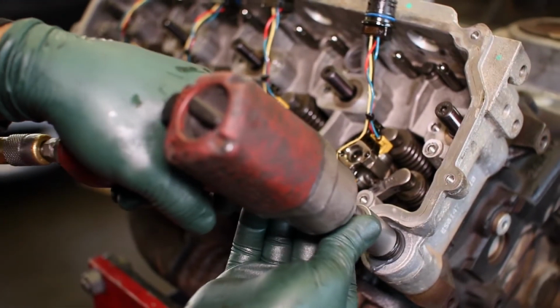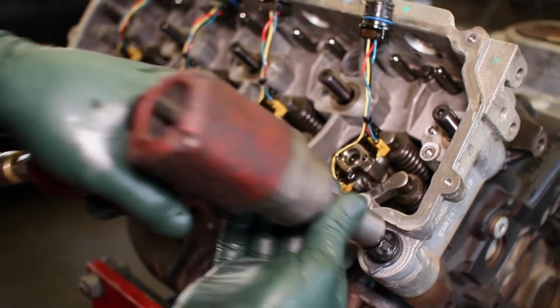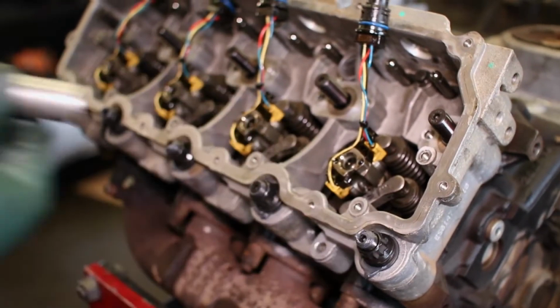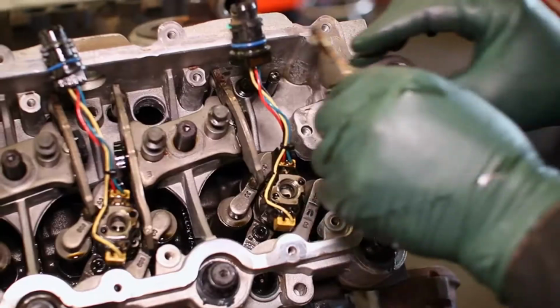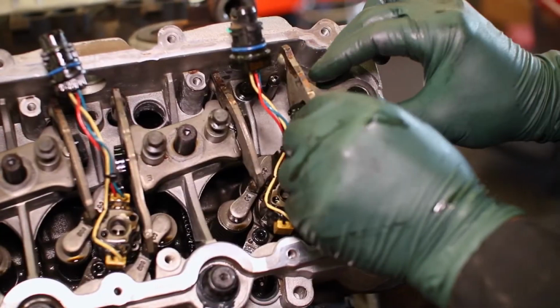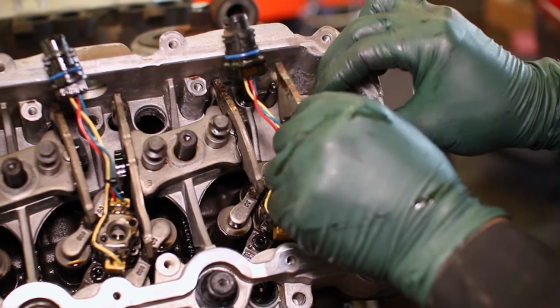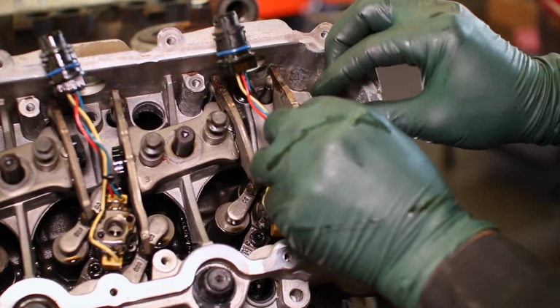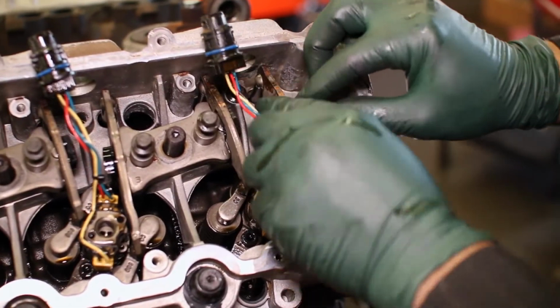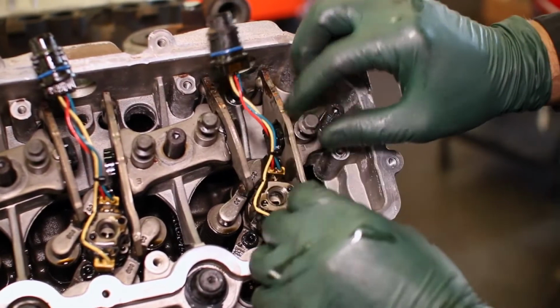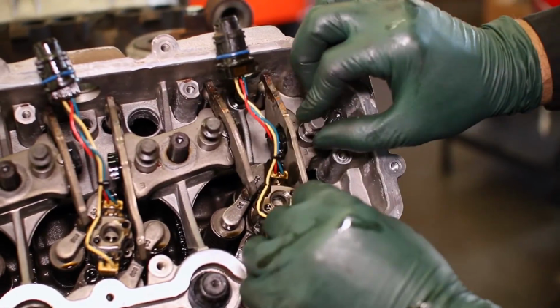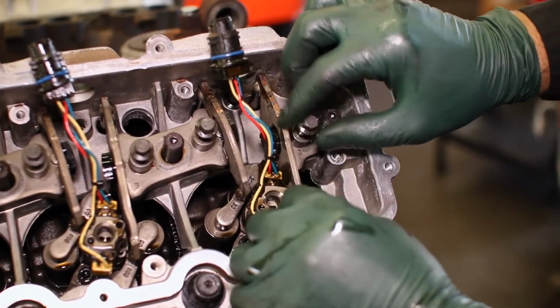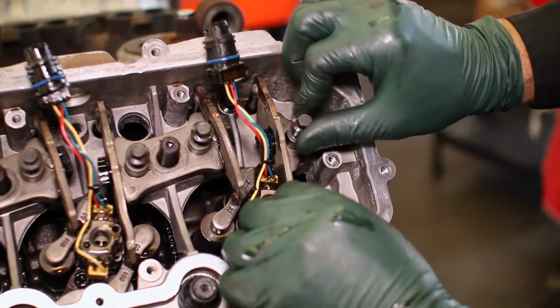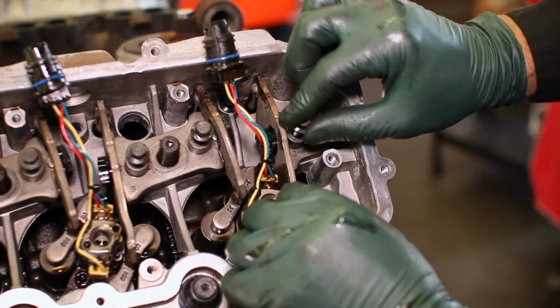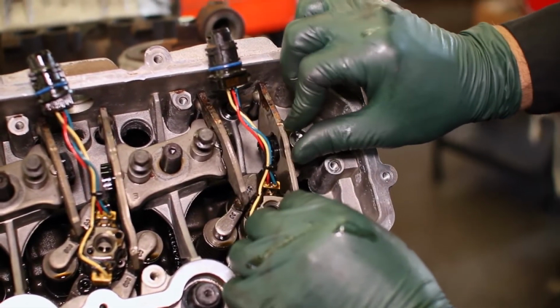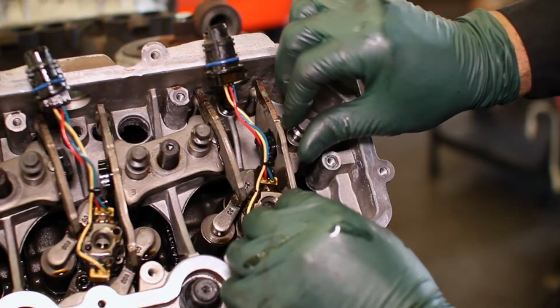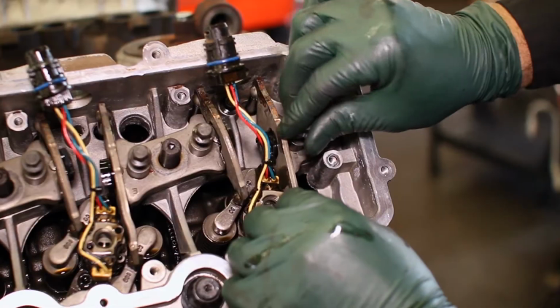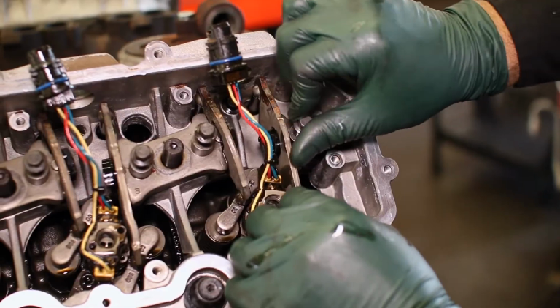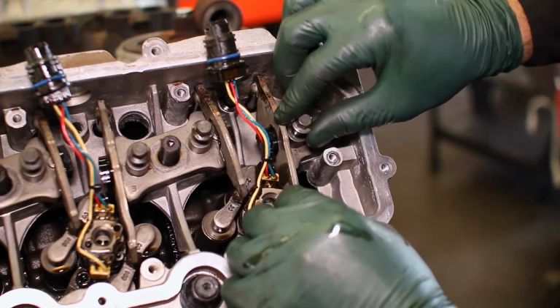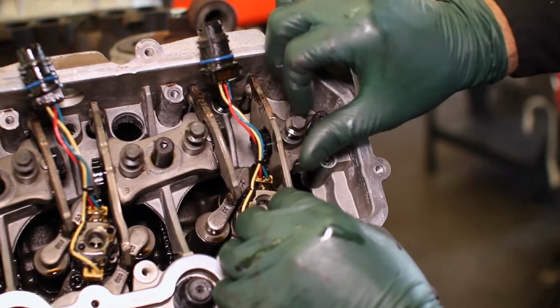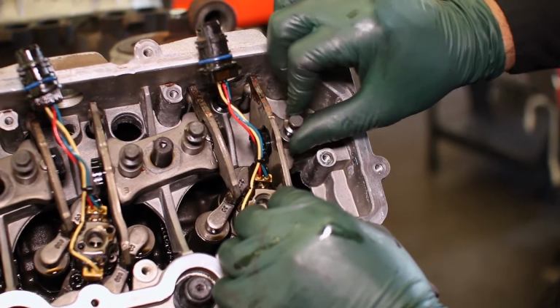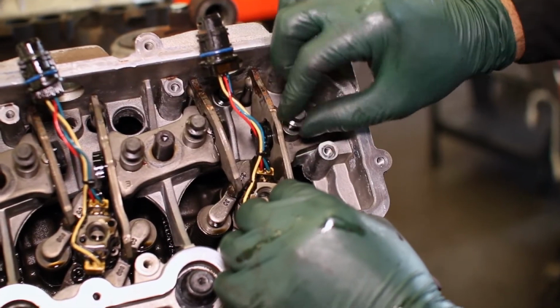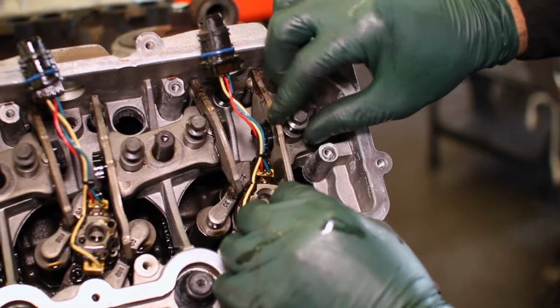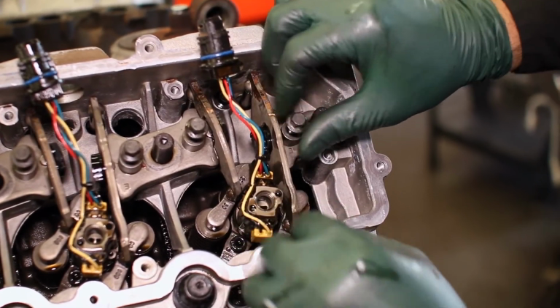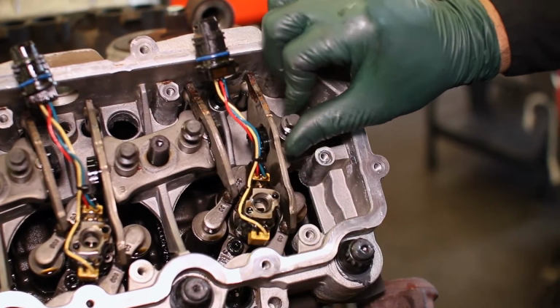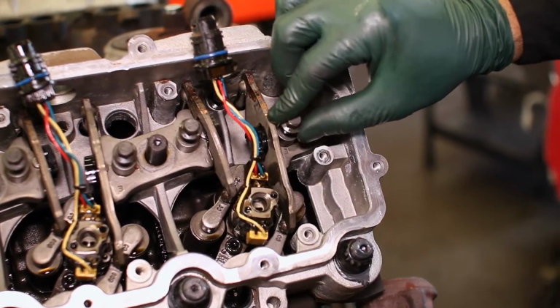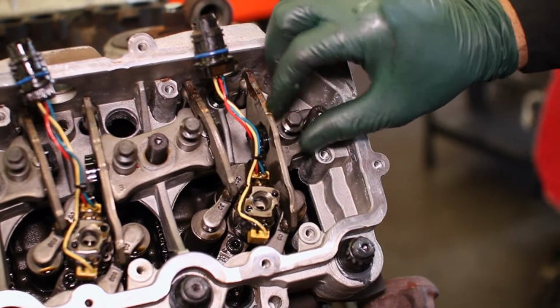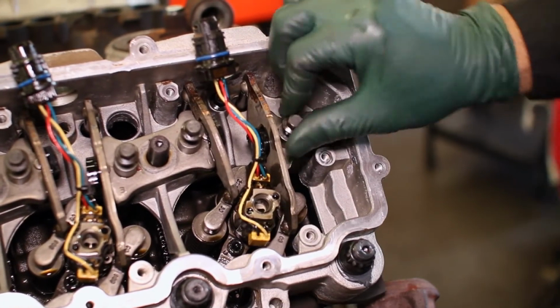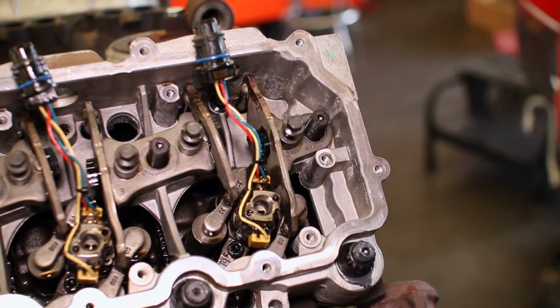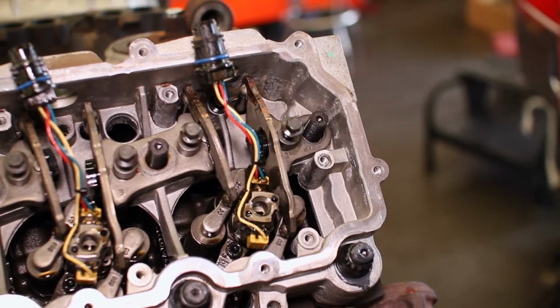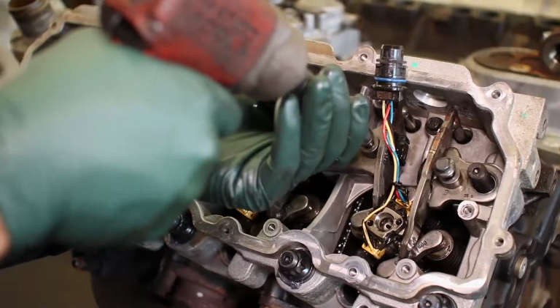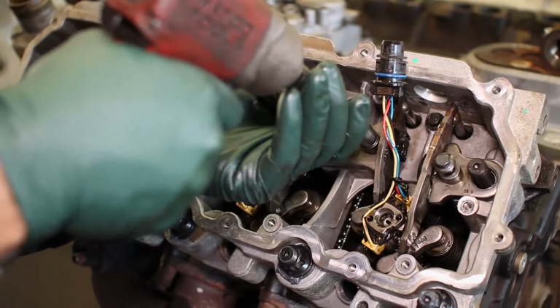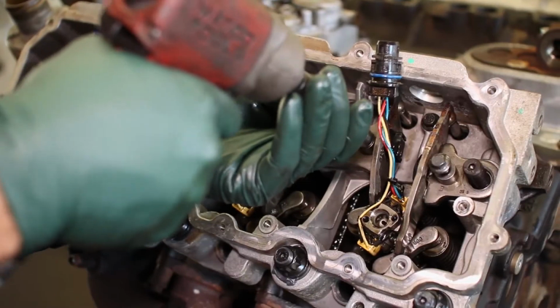Place the rocker arms in their spots over the upper set of head studs along with their mounting bolts. Tighten down these mounting bolts to spec.